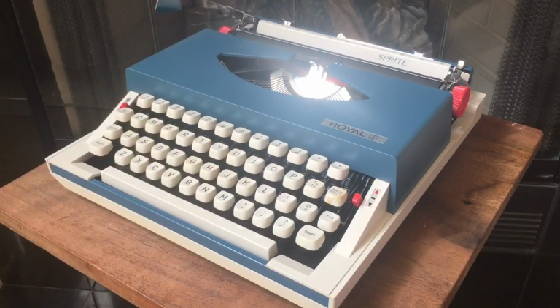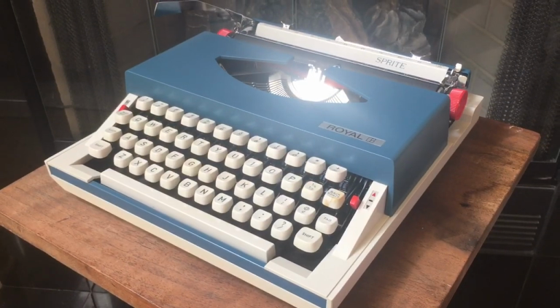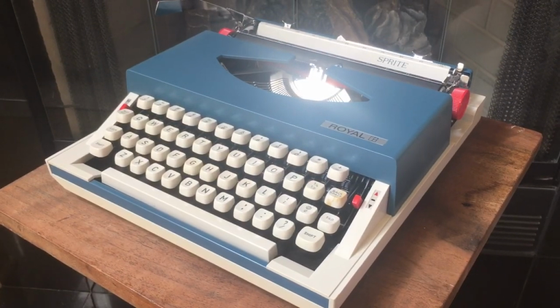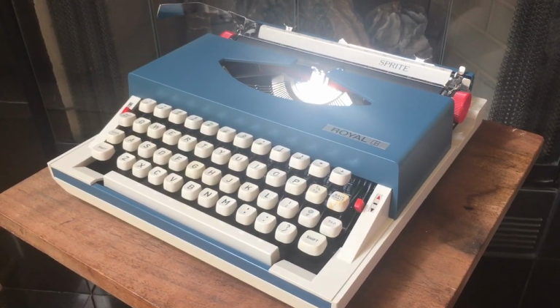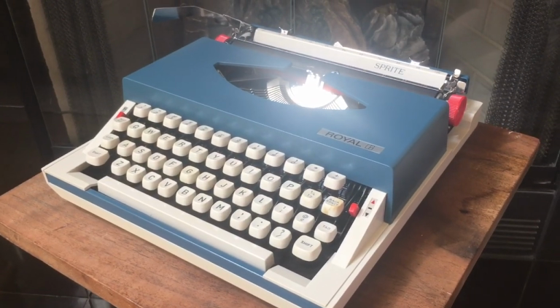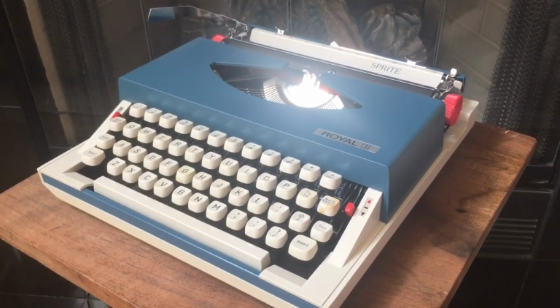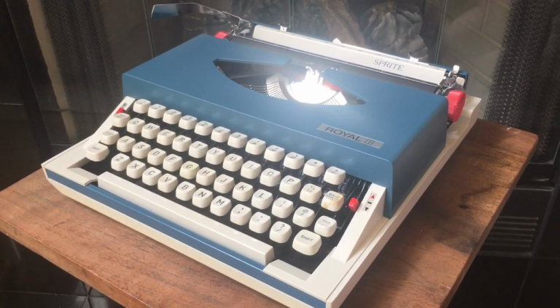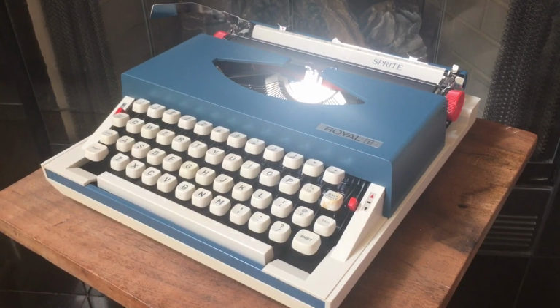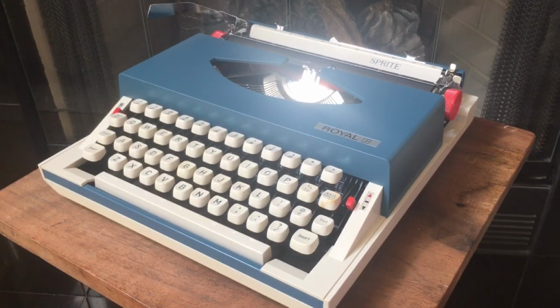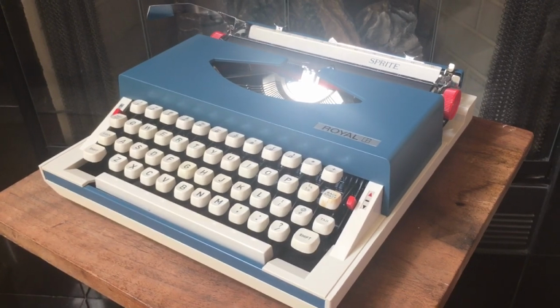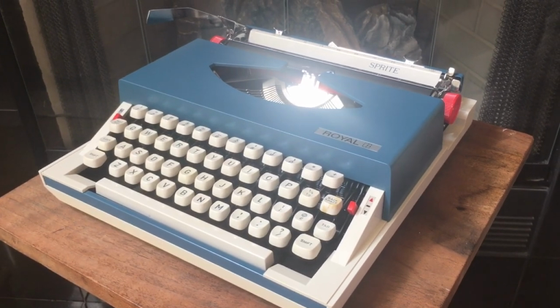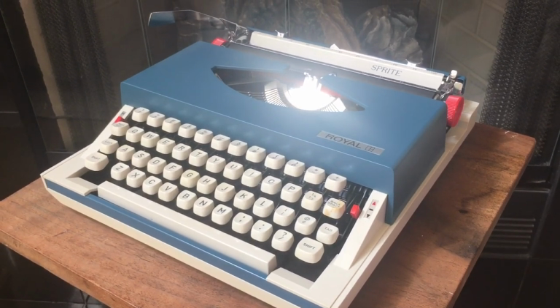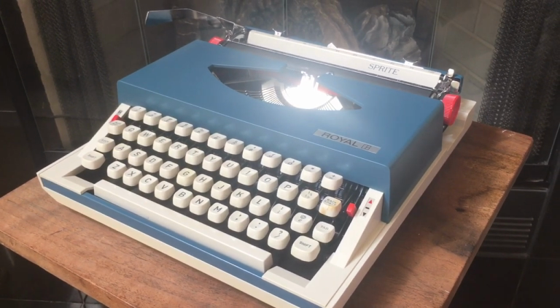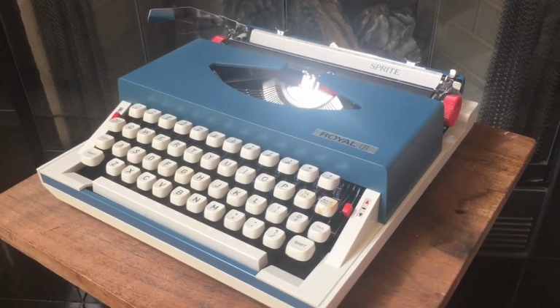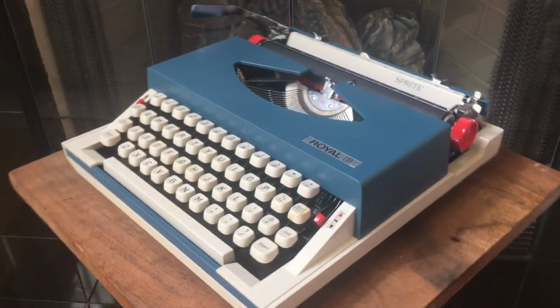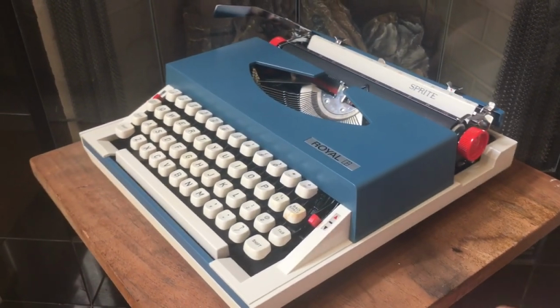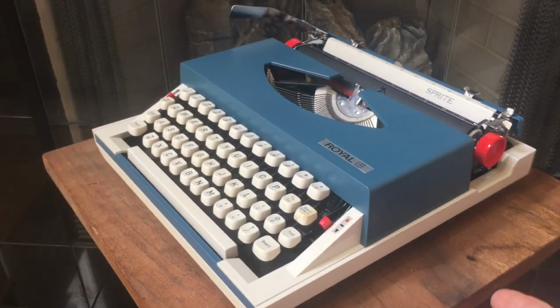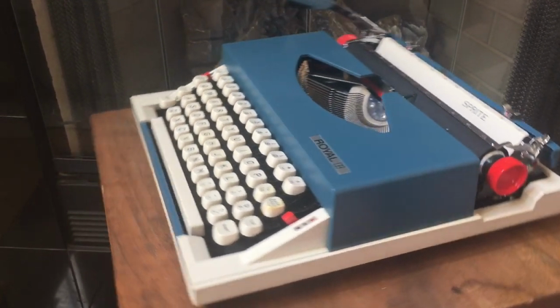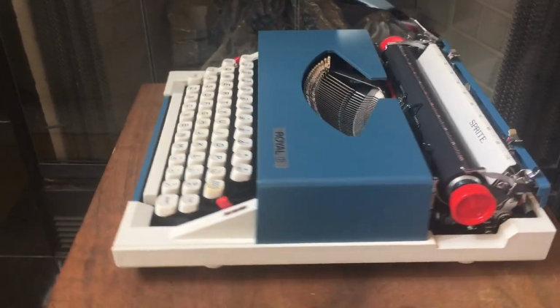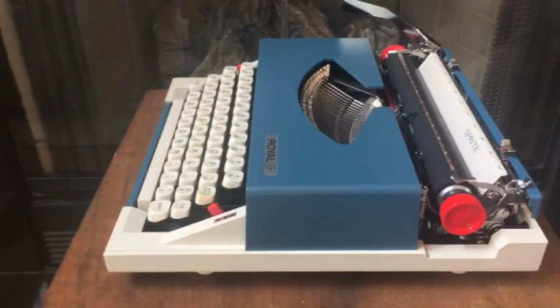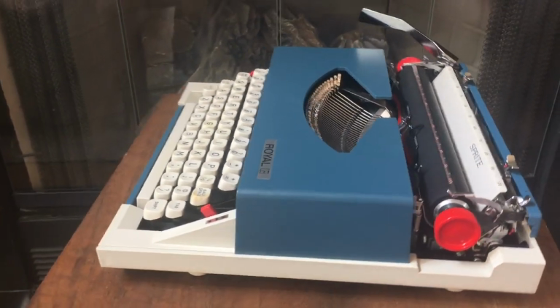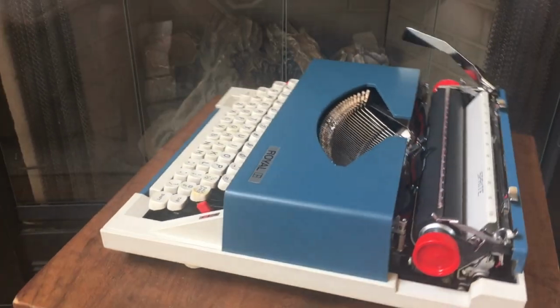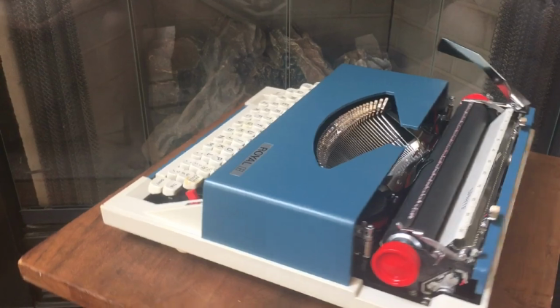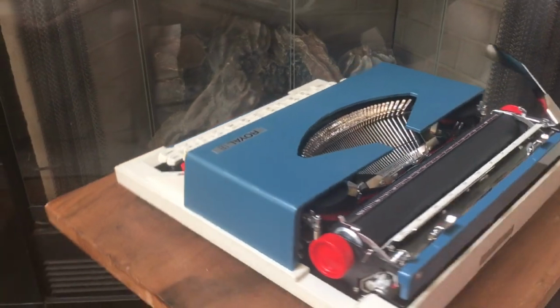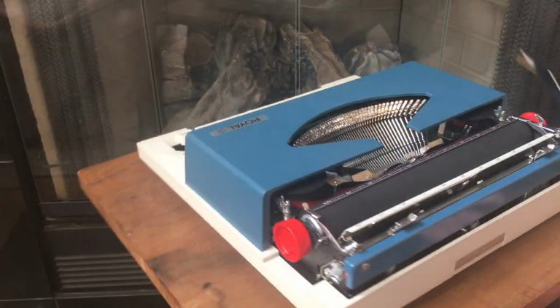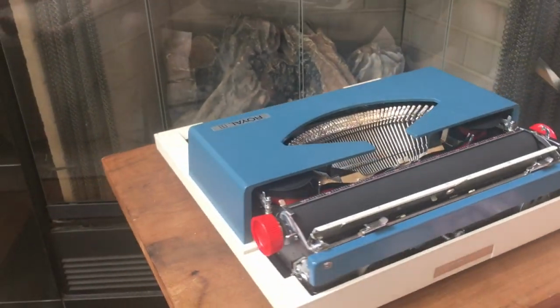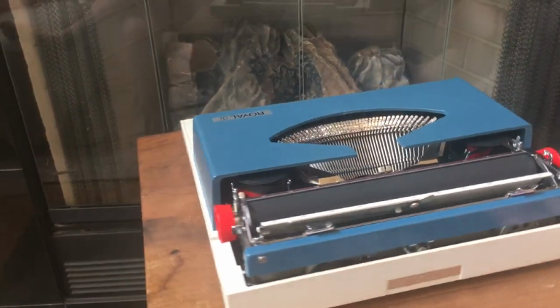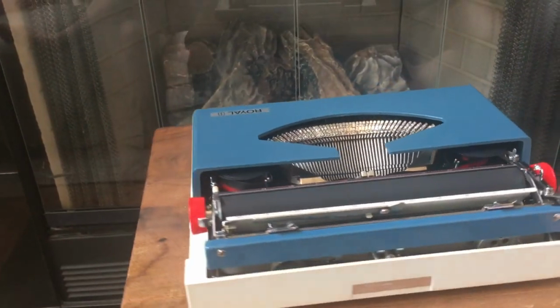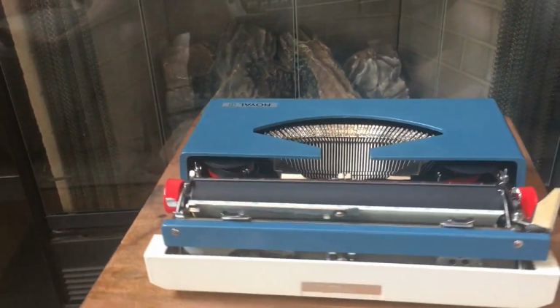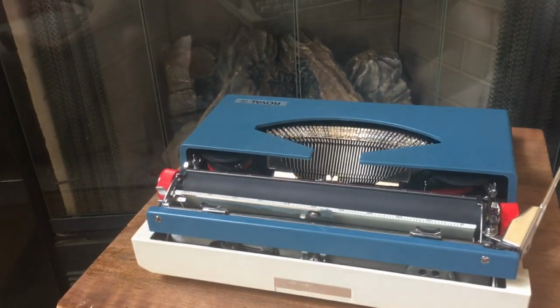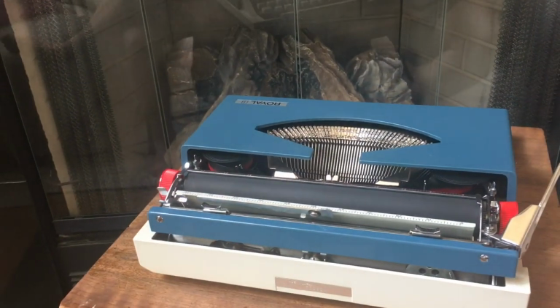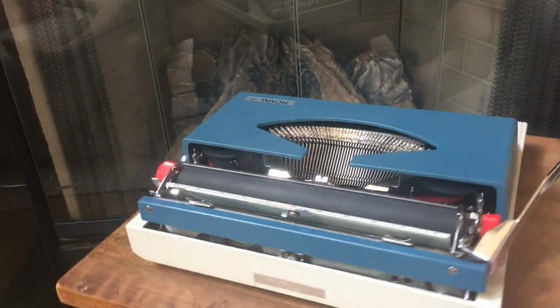This is Ailey from Typewriter Minutes. Today we're going to be looking at this cool Royal Sprite, and we're going to be doing a for sale review video on it.